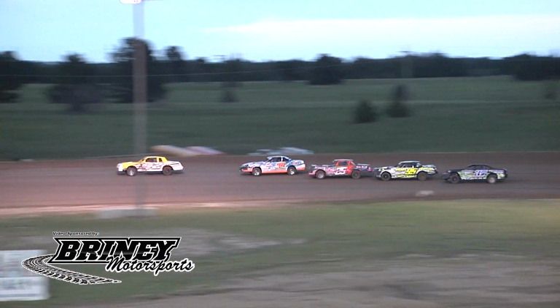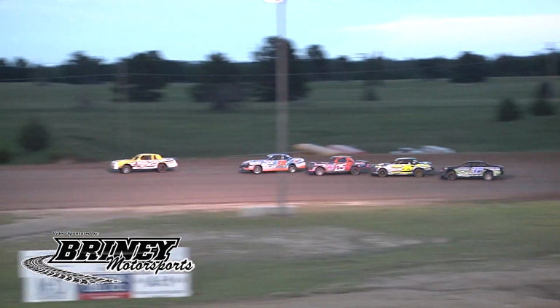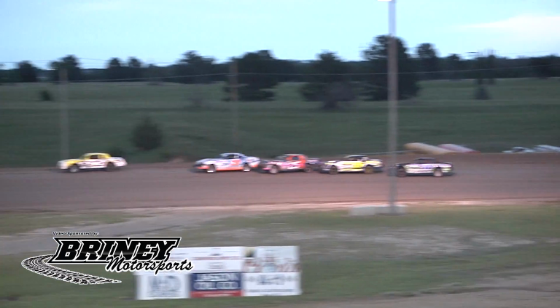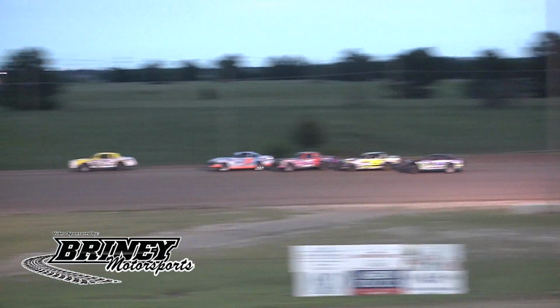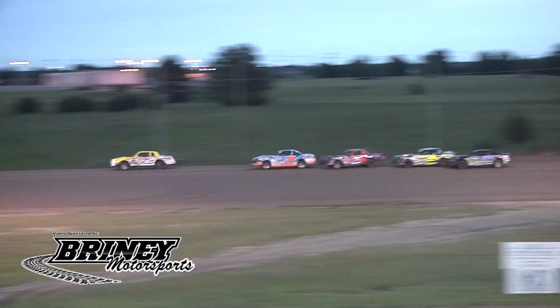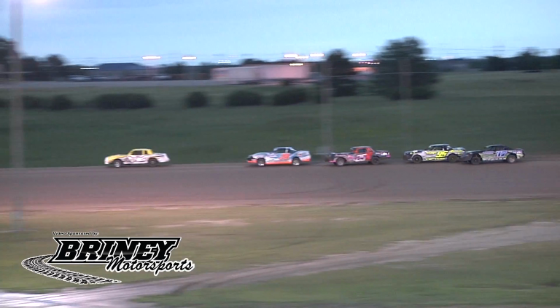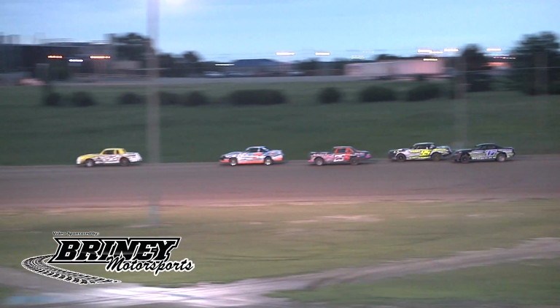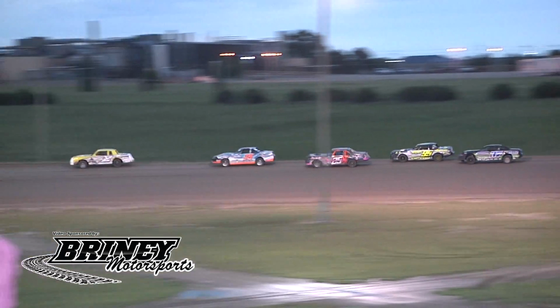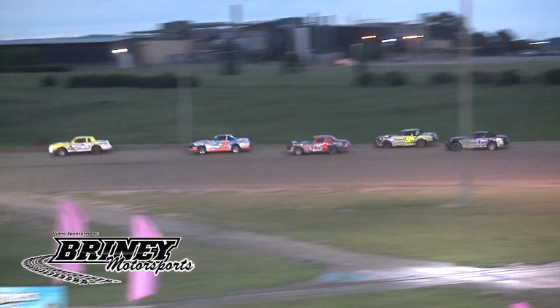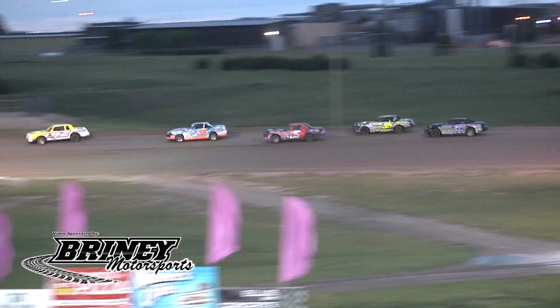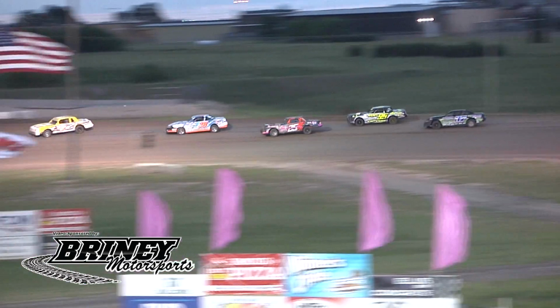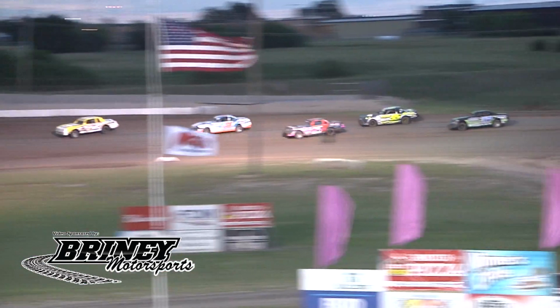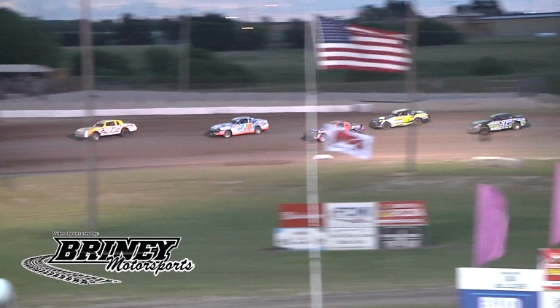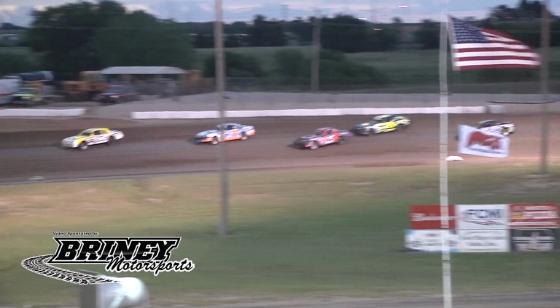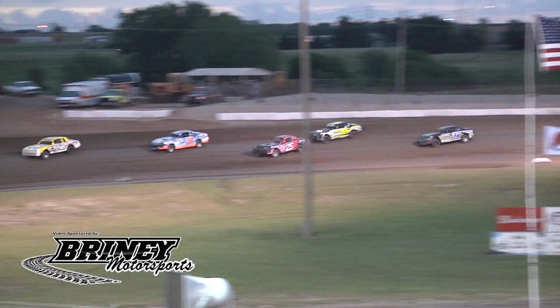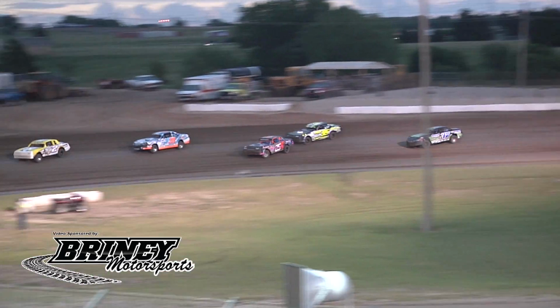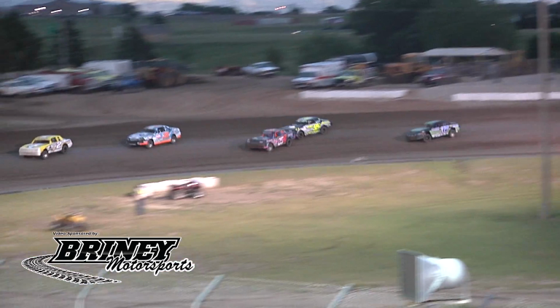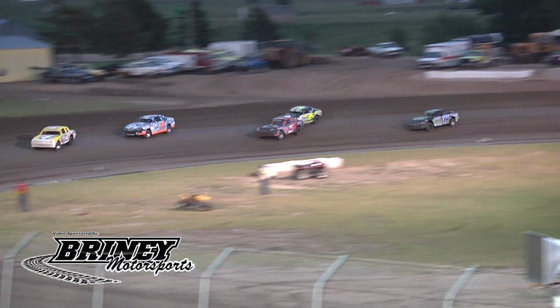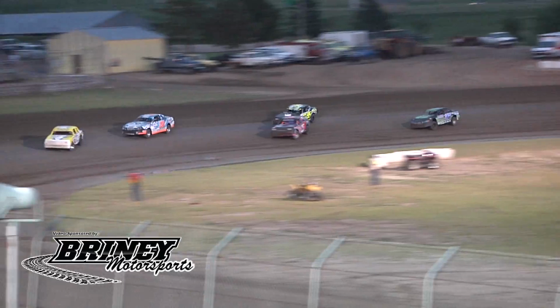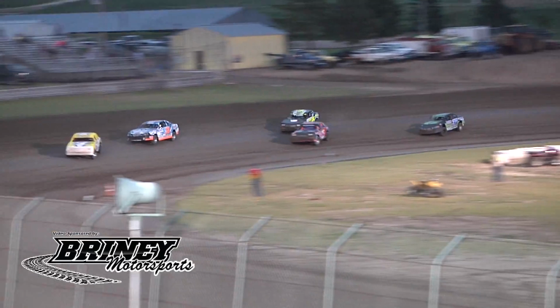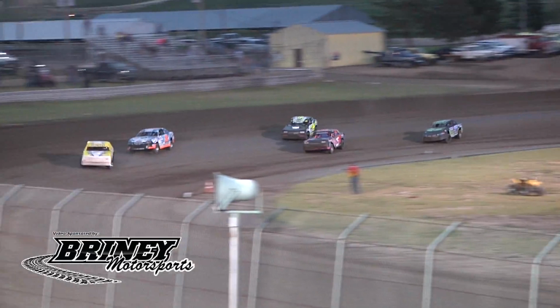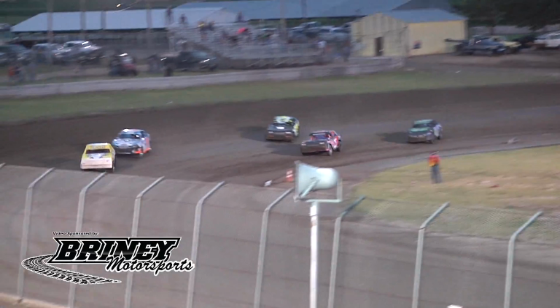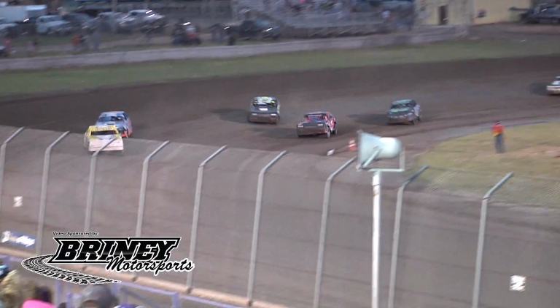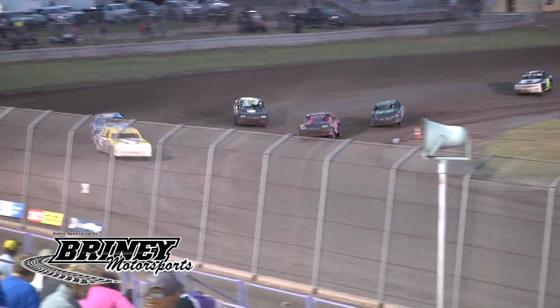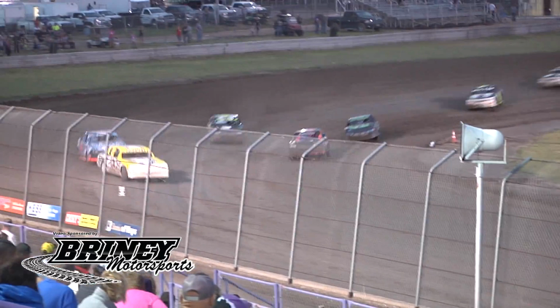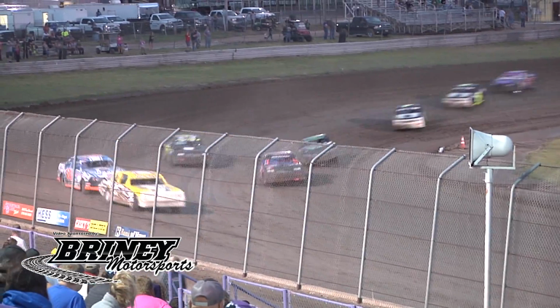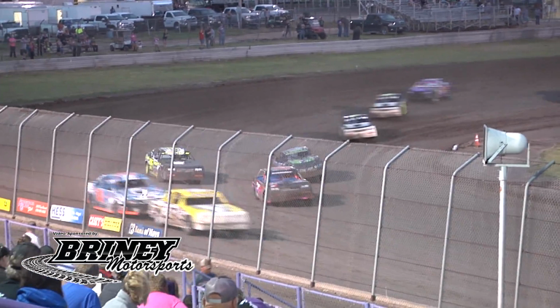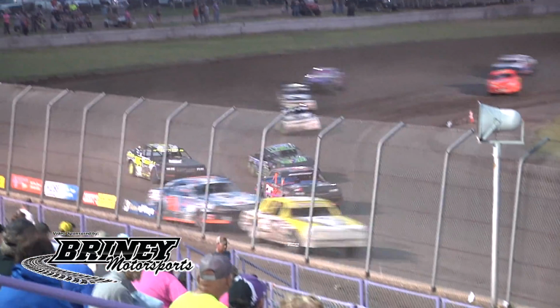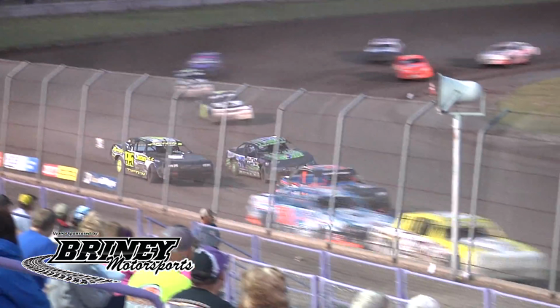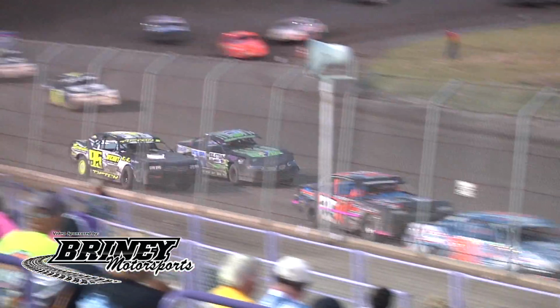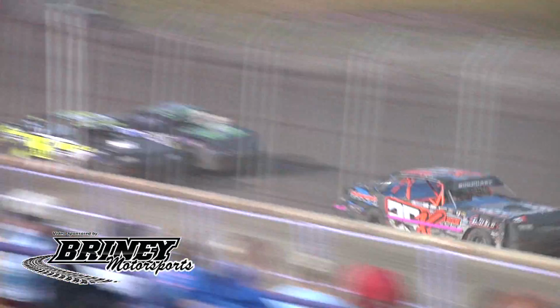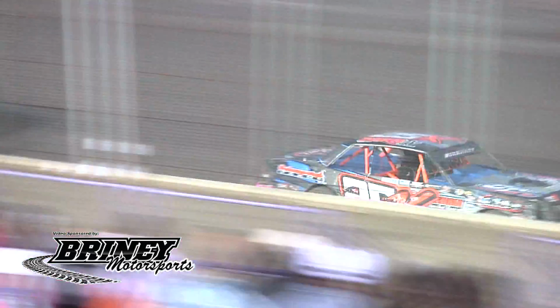We got two packs, one out front, one in the middle. Top five: Zimmerman, Holloway, Burkhart, Tipton, and Rogers. Zimmerman leads them back to the stripe.